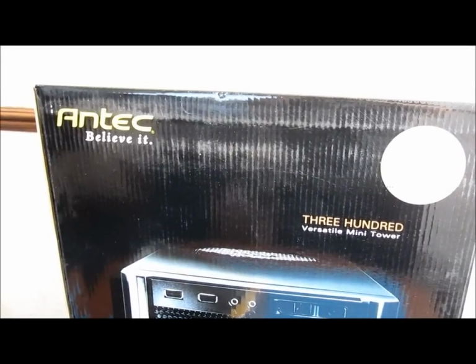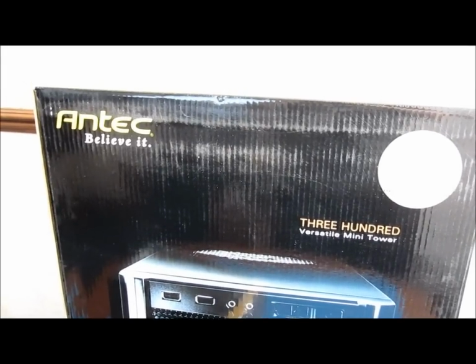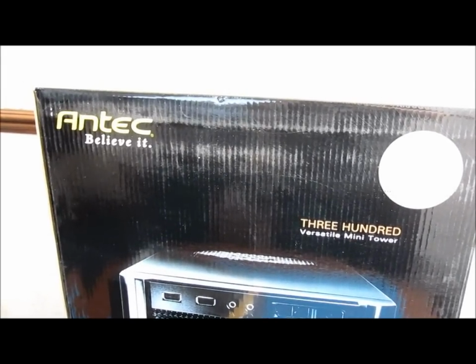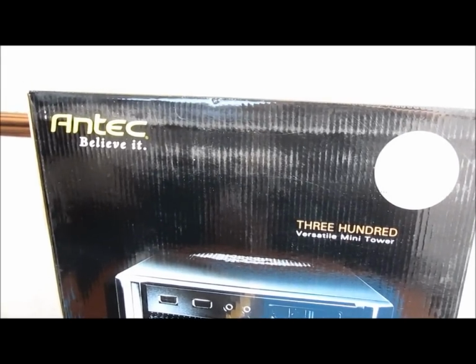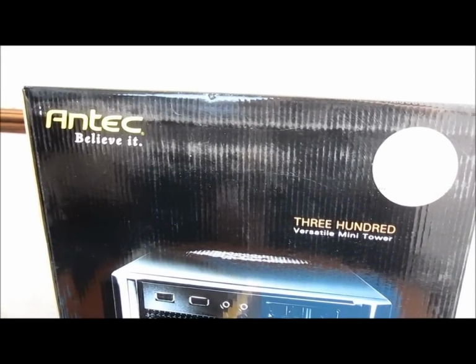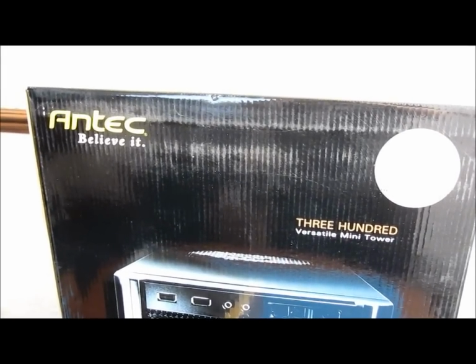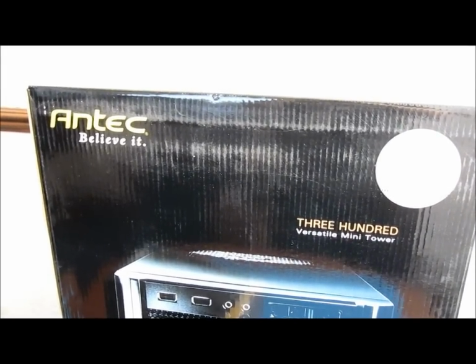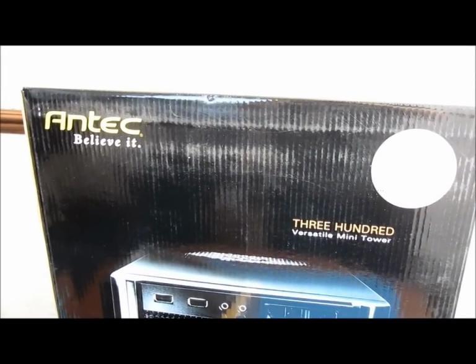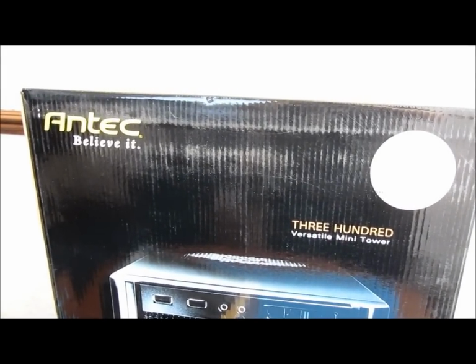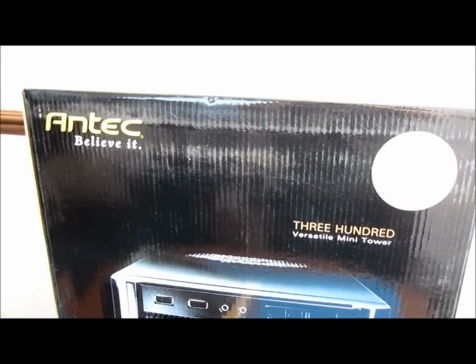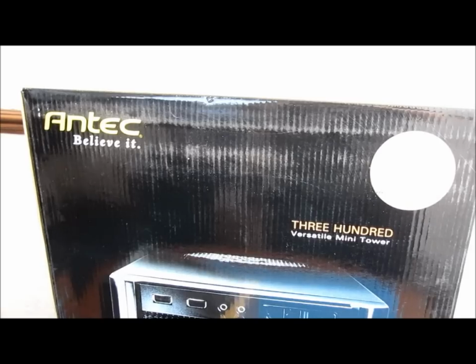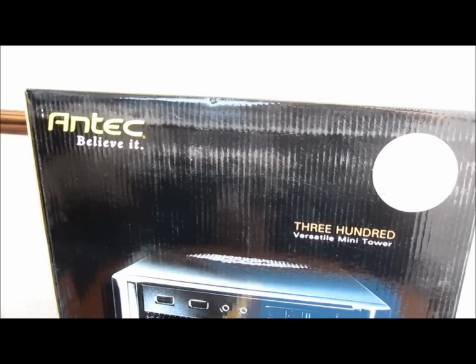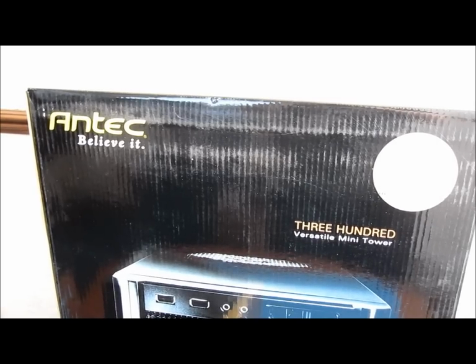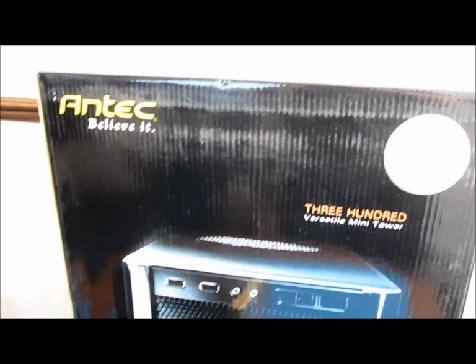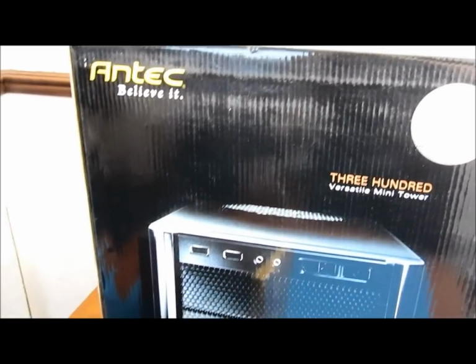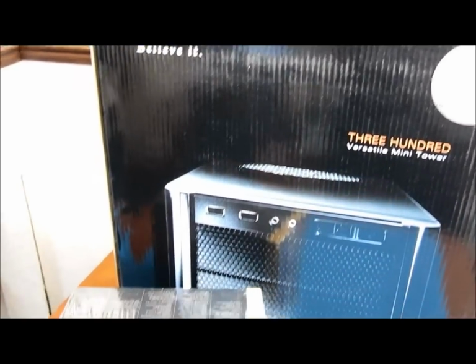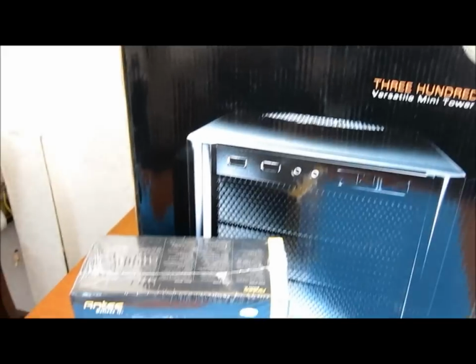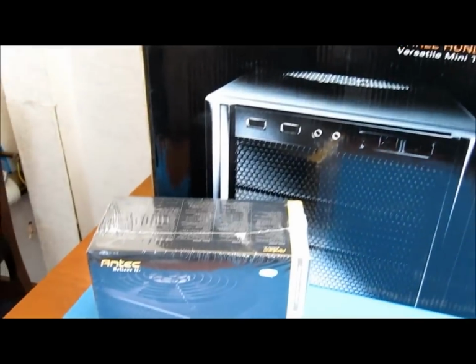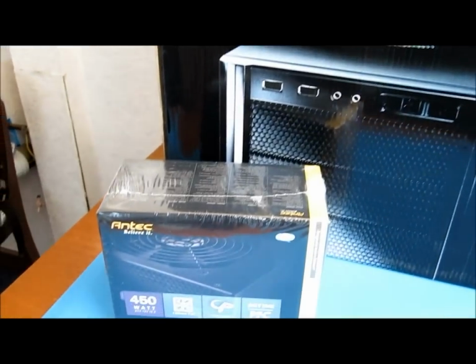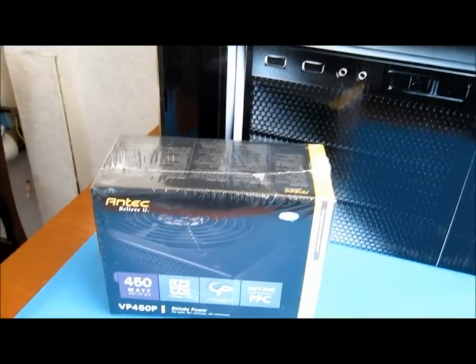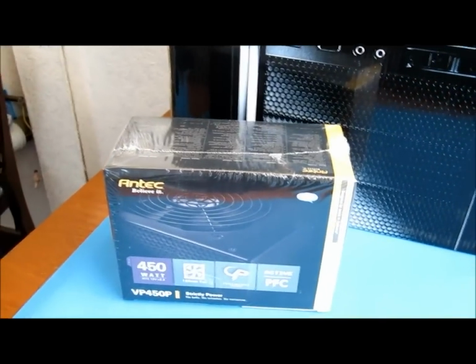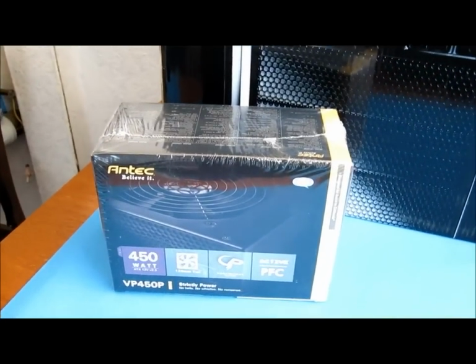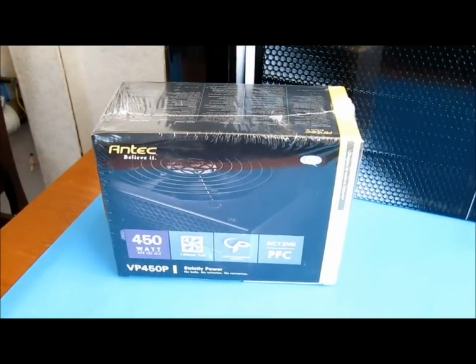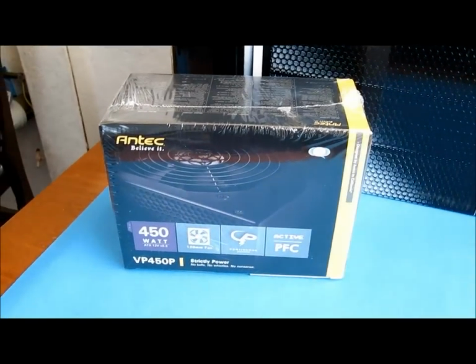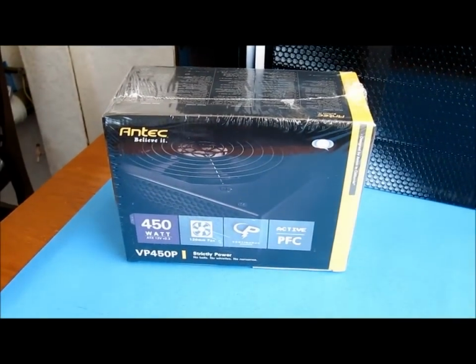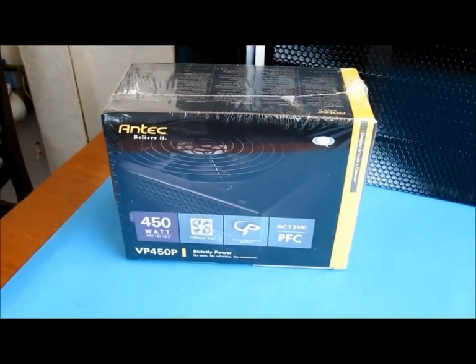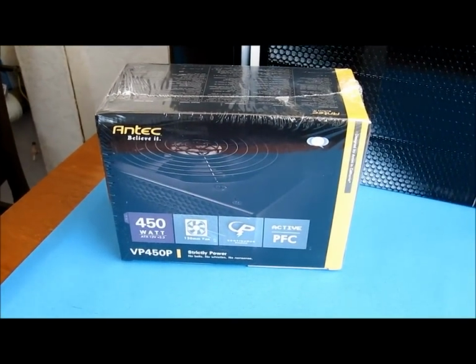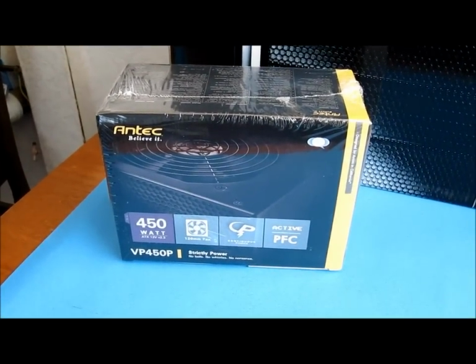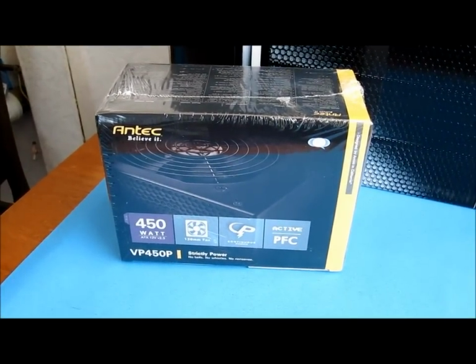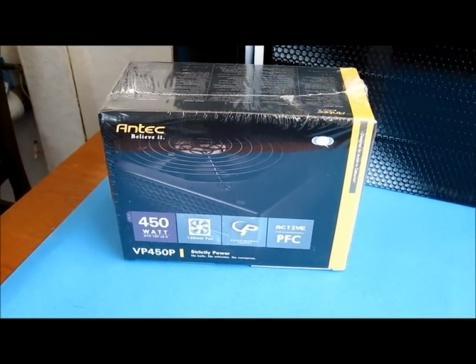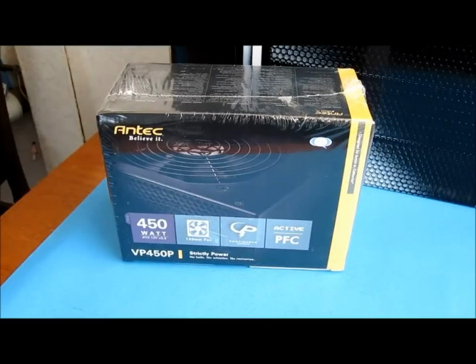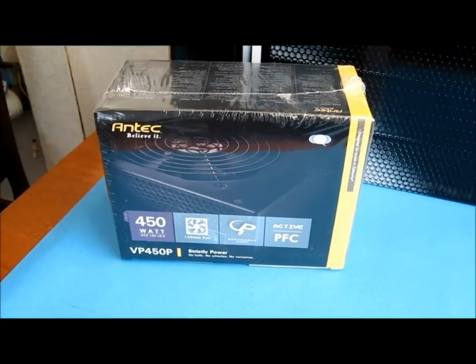The case will be an Antec 300, which is a midi tower case, and the power supply will also be an Antec at 450 watts. This is an 80-plus rated power supply.